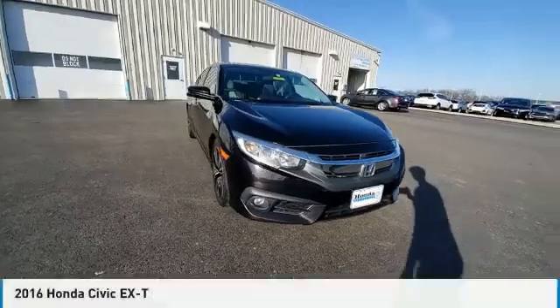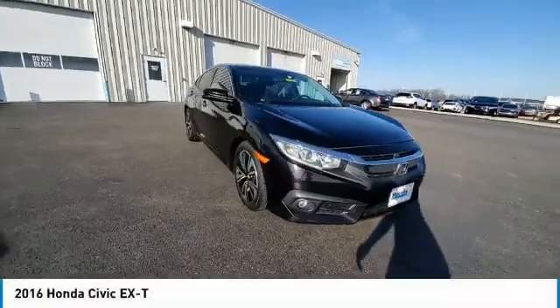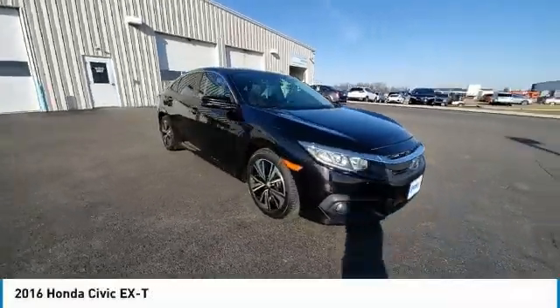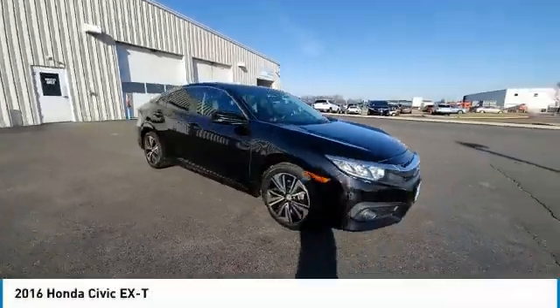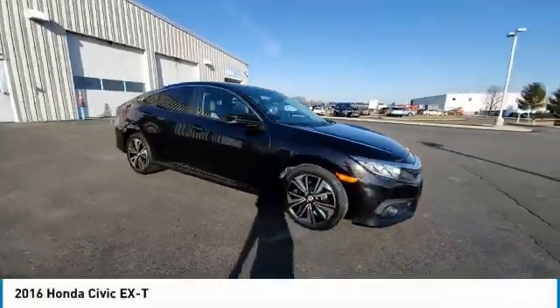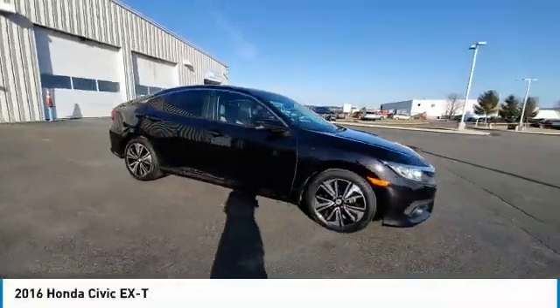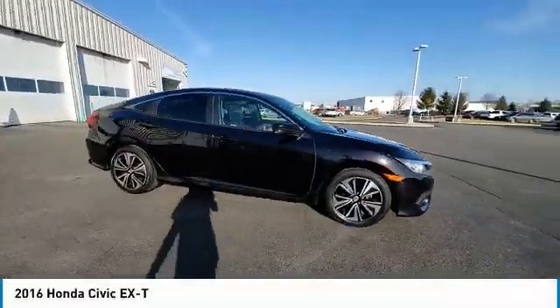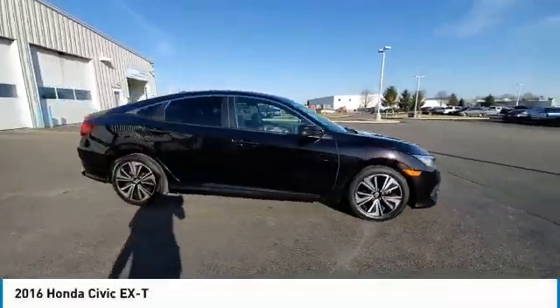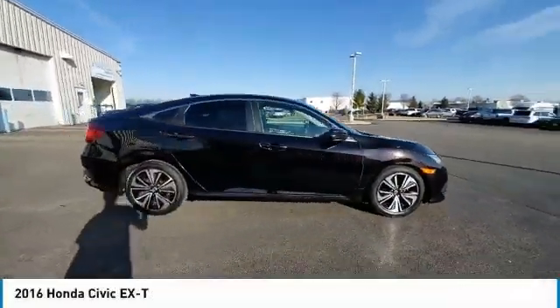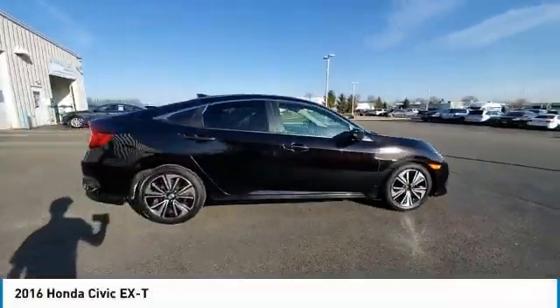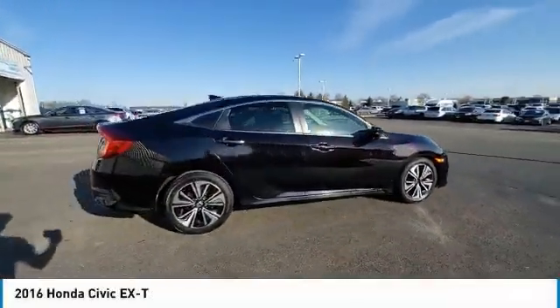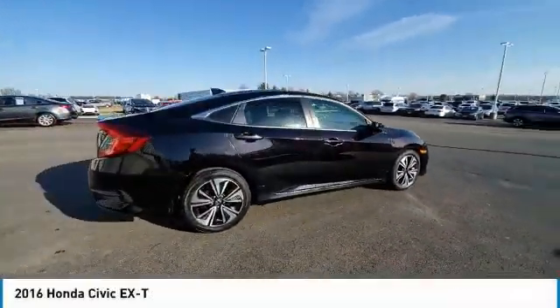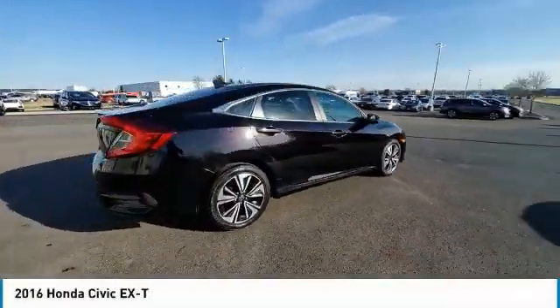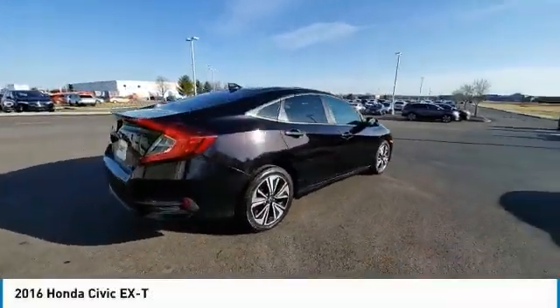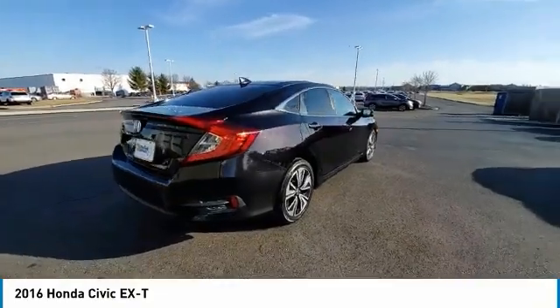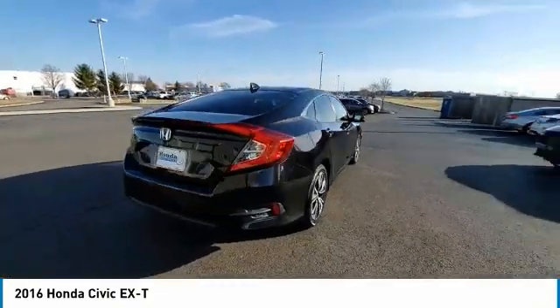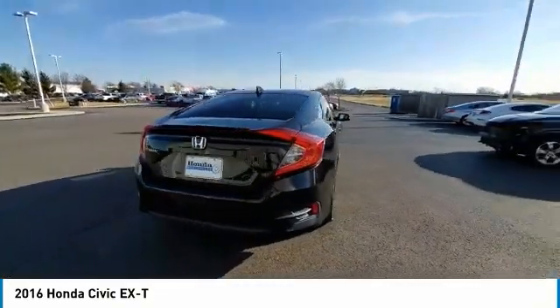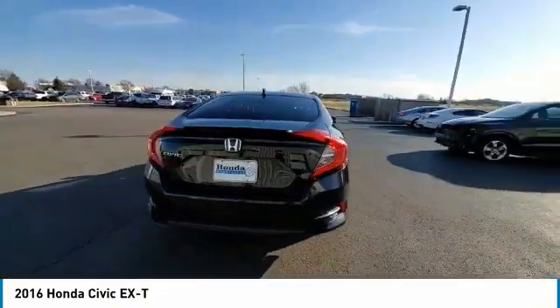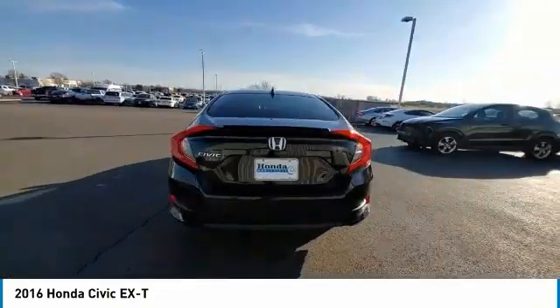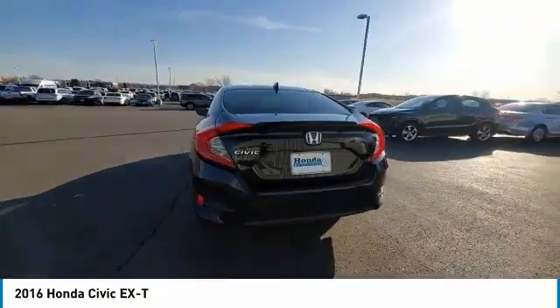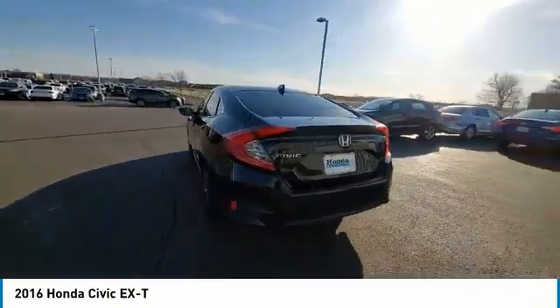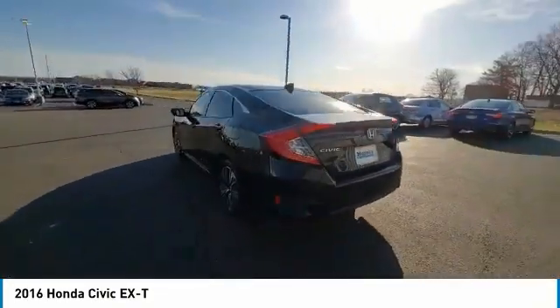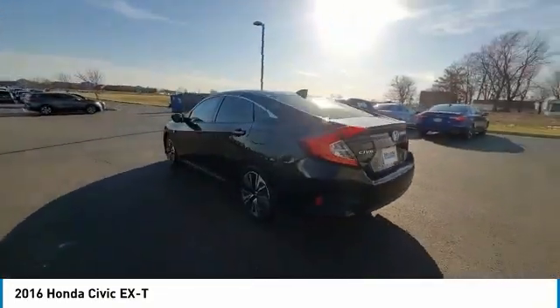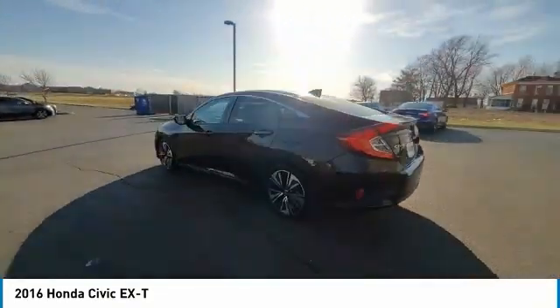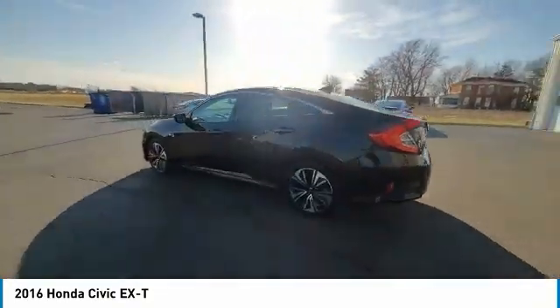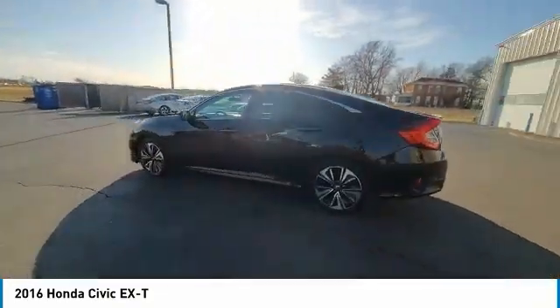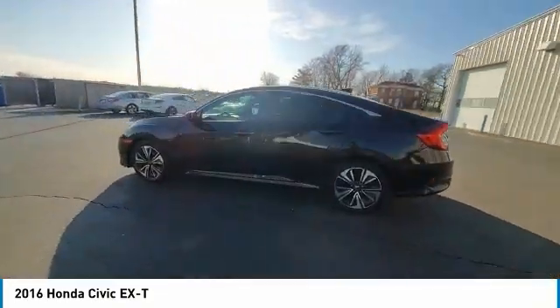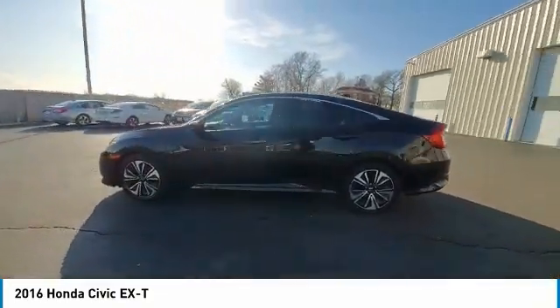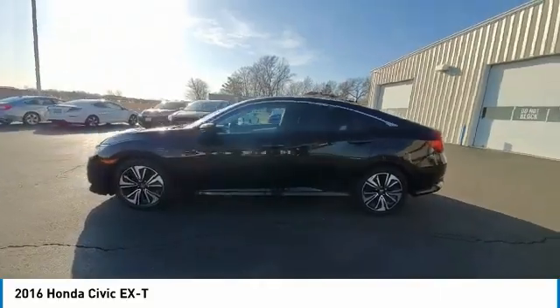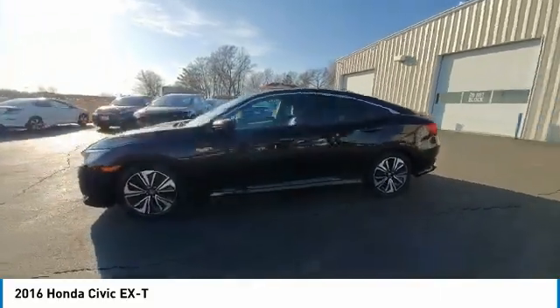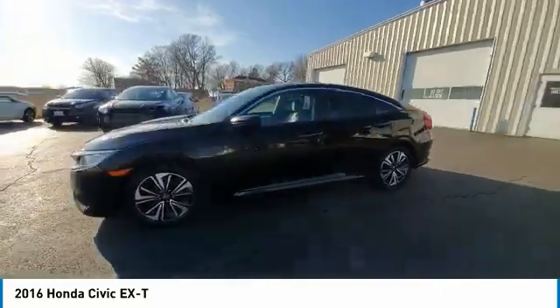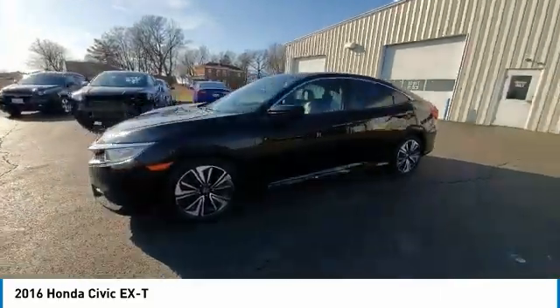Looking for the right vehicle? Check out the 2016 Honda Civic — practical, with awesome gas mileage and incredibly reliable. This vehicle has less than 60,000 miles.